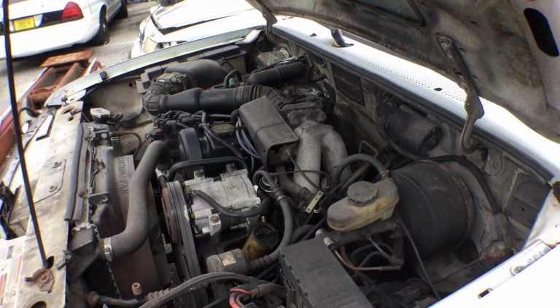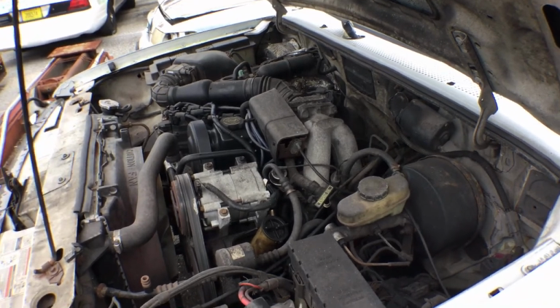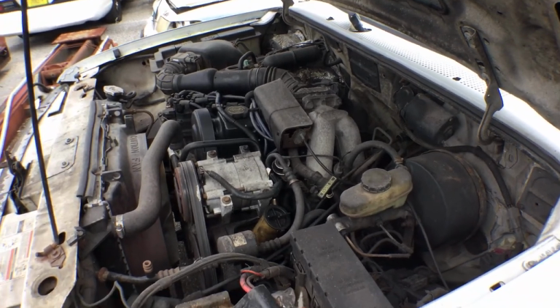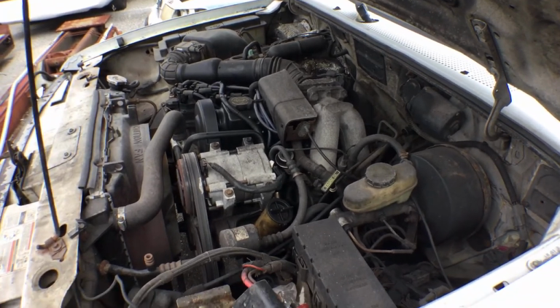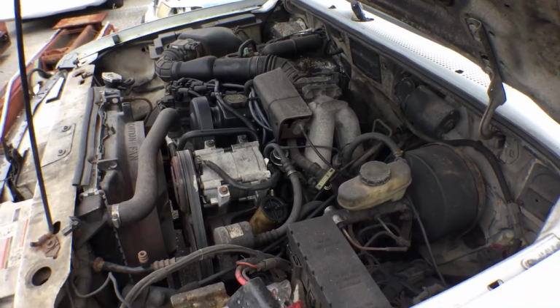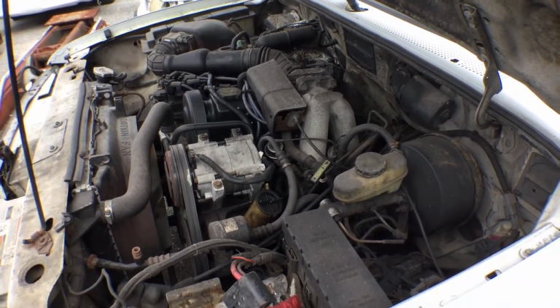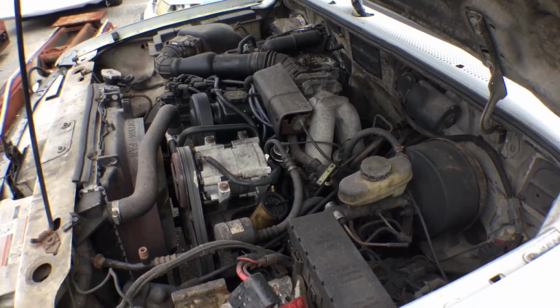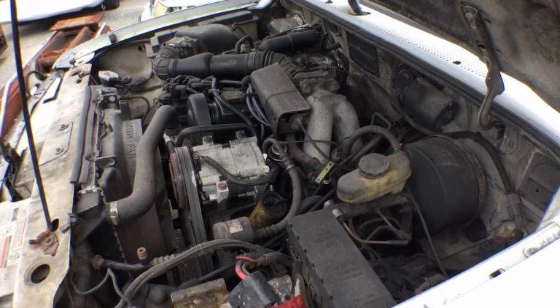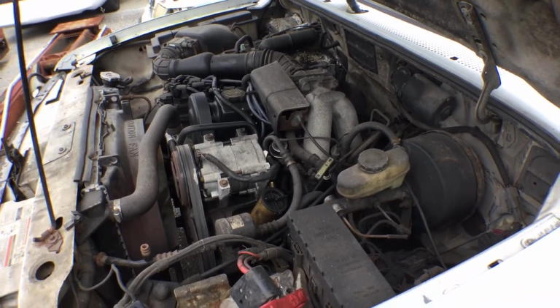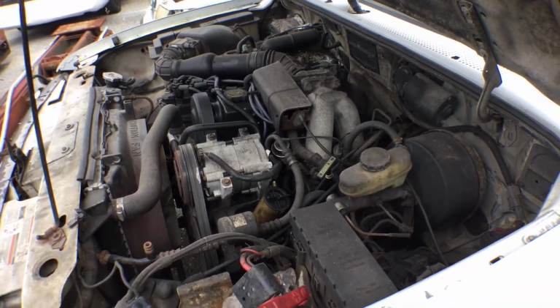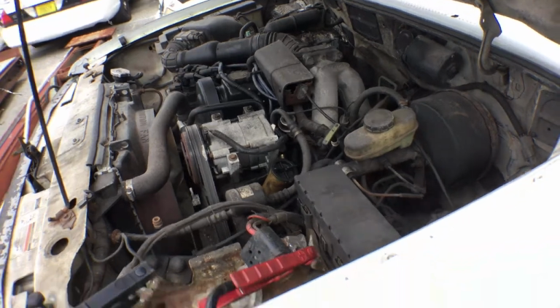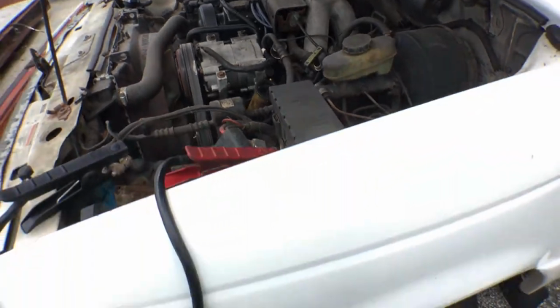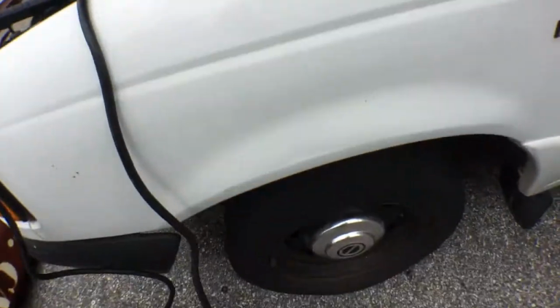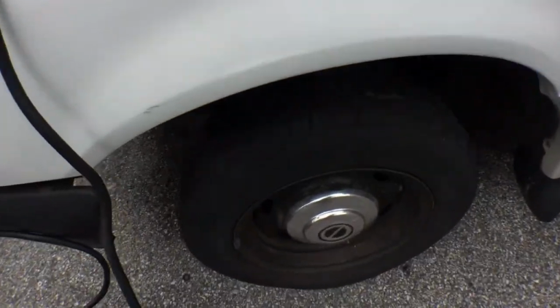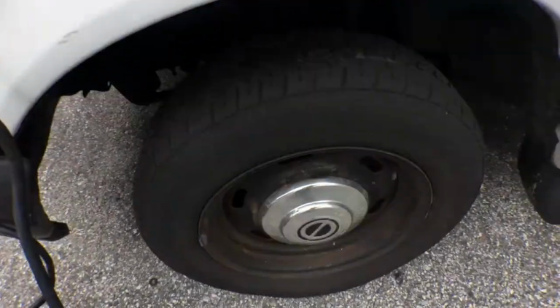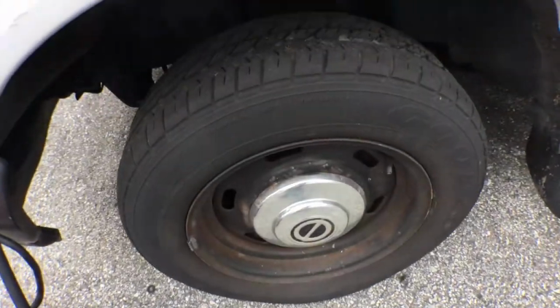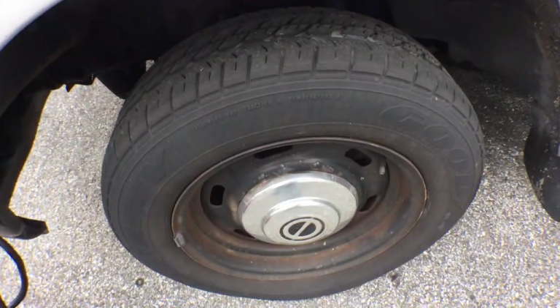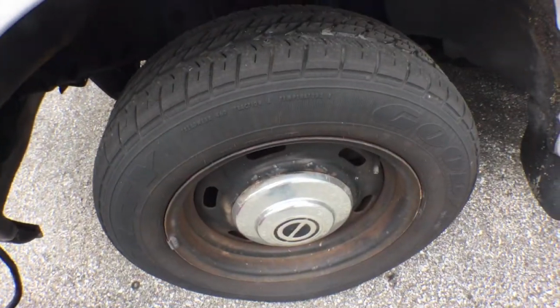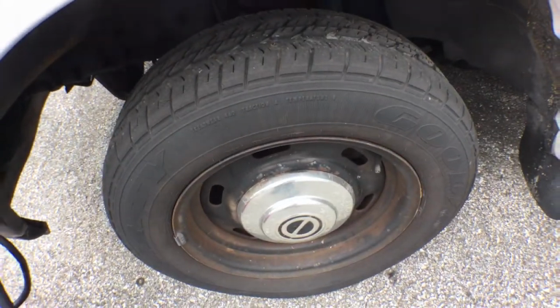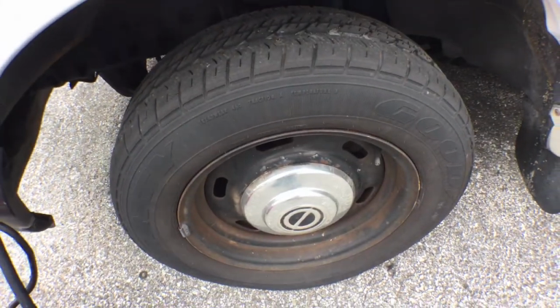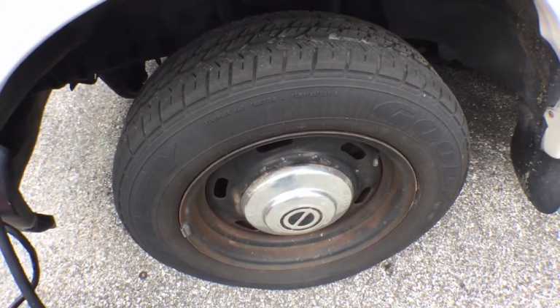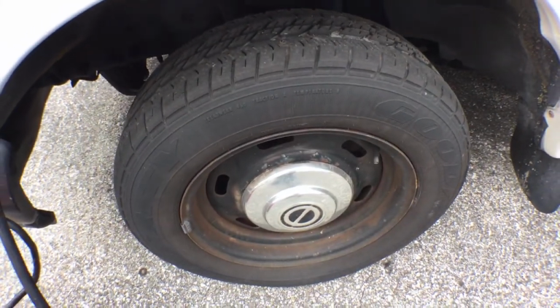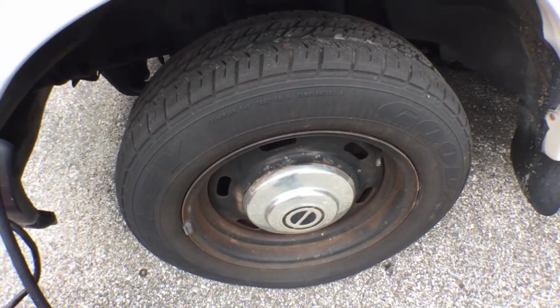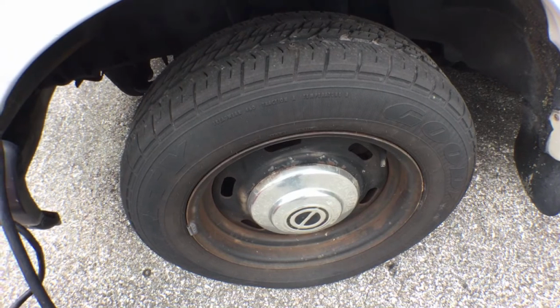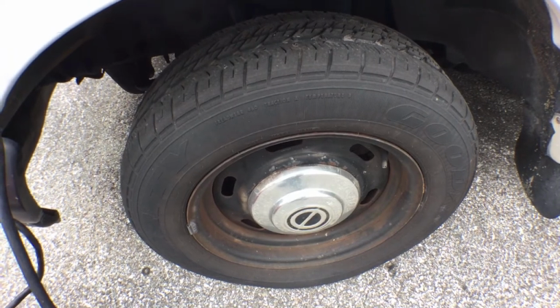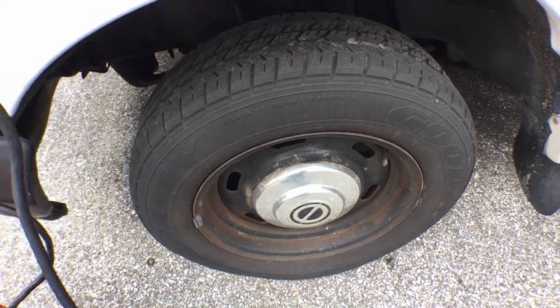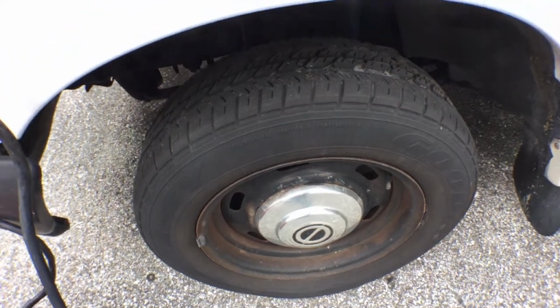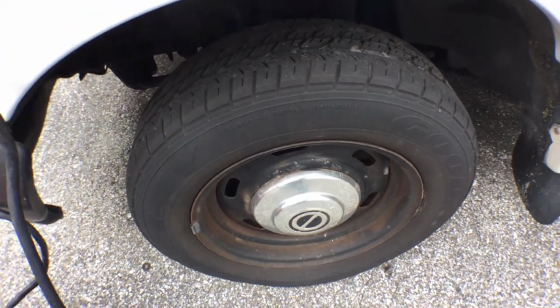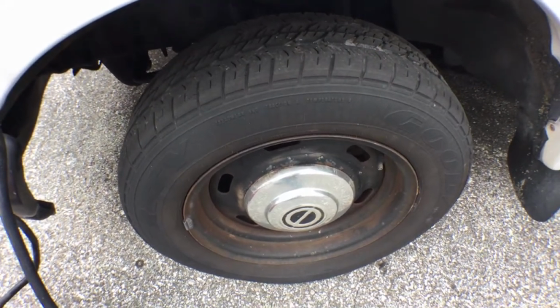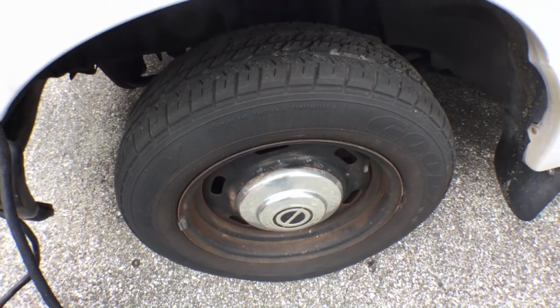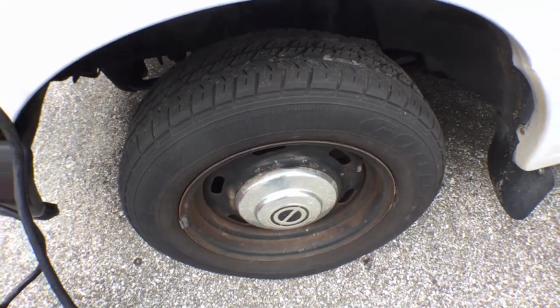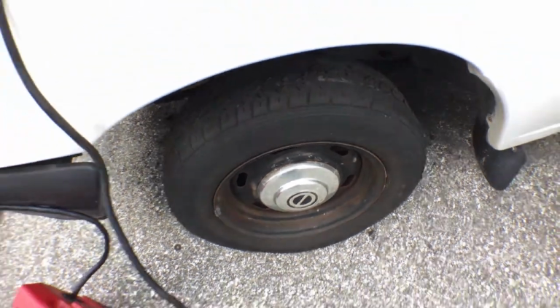It is what it is, being sold as-is the way you see it. The tires look good — doesn't mean they're road-worthy, but get them checked out.